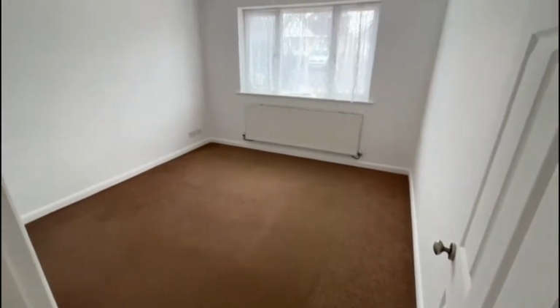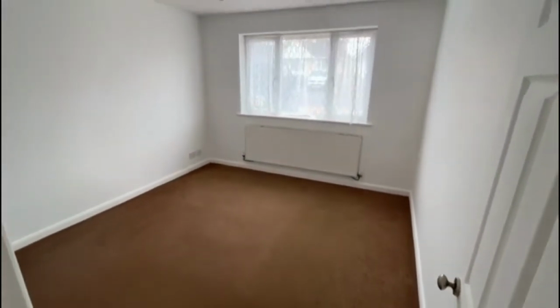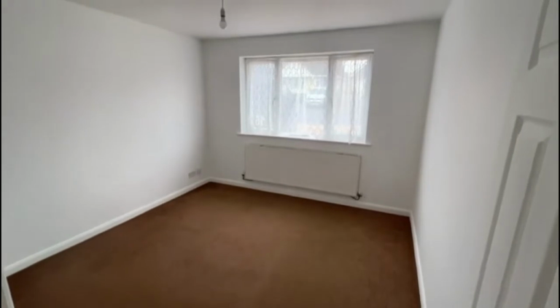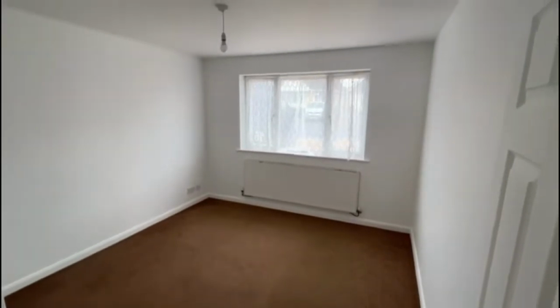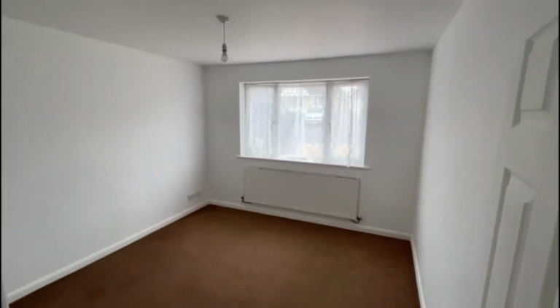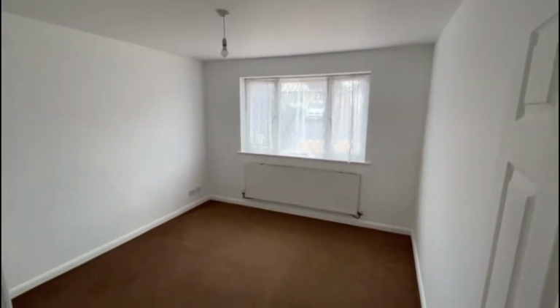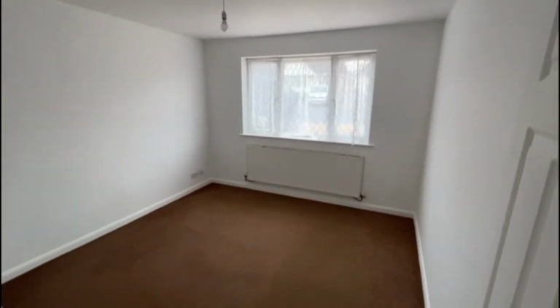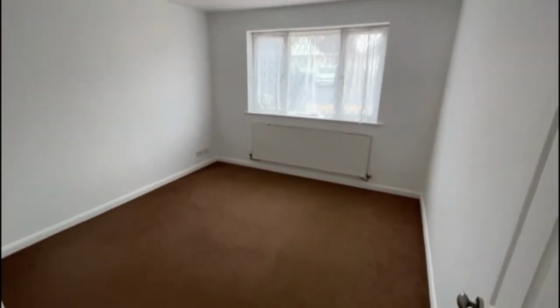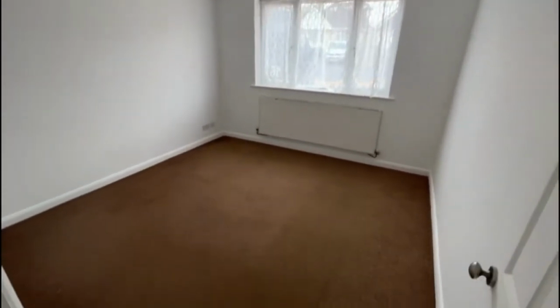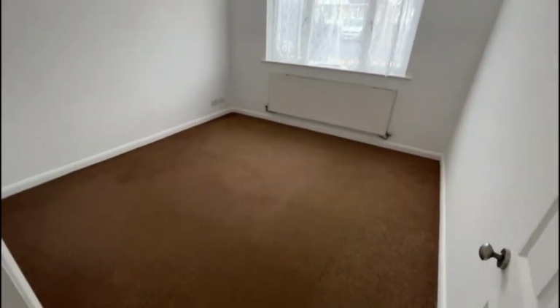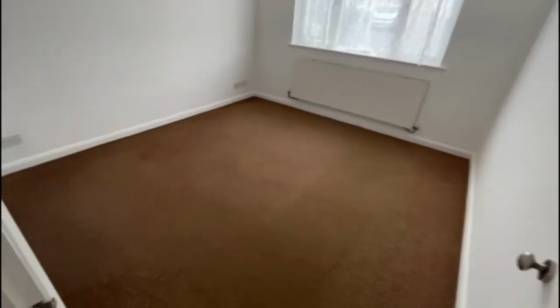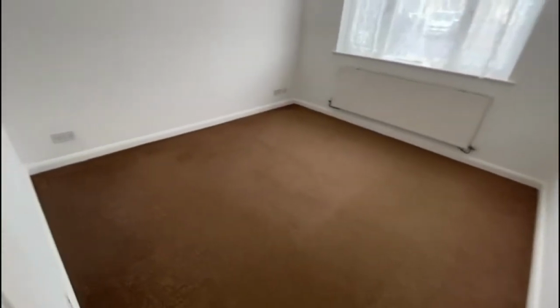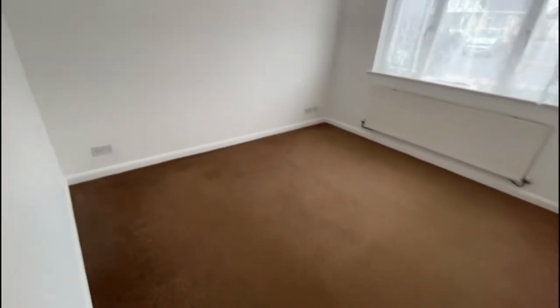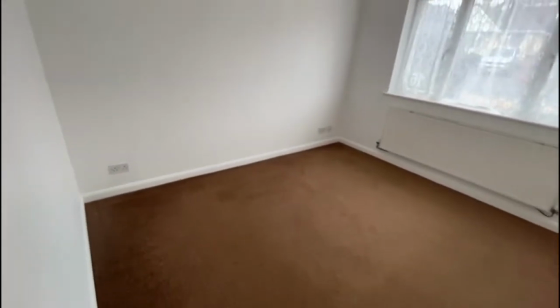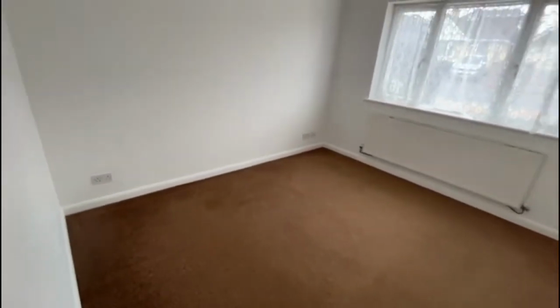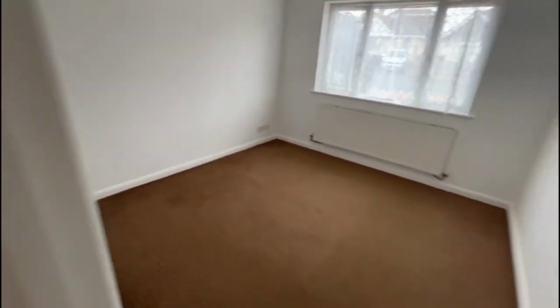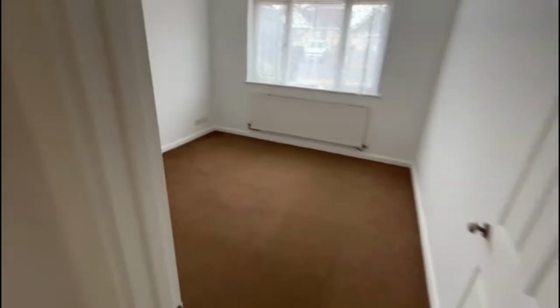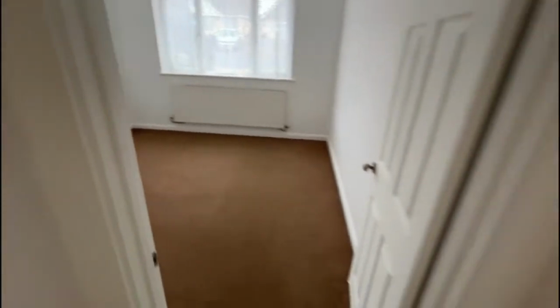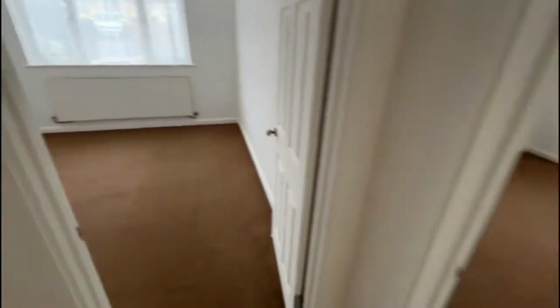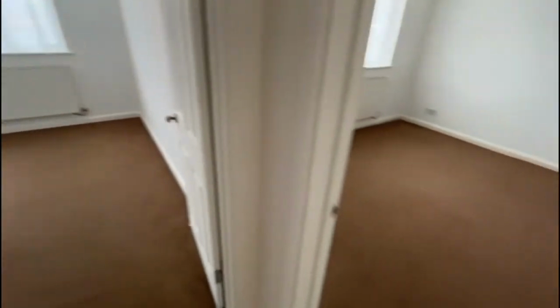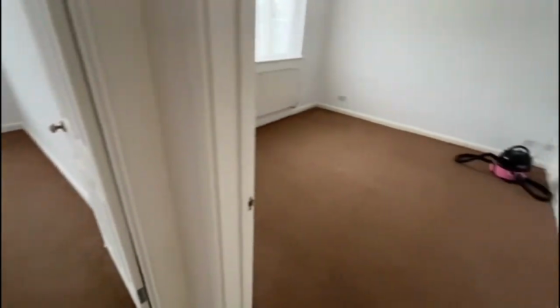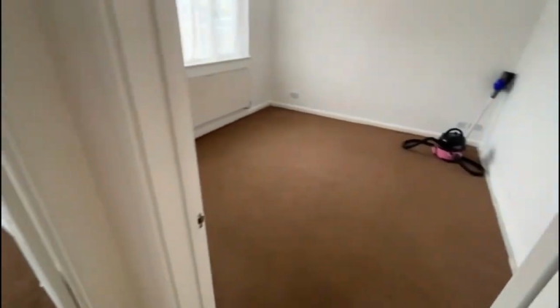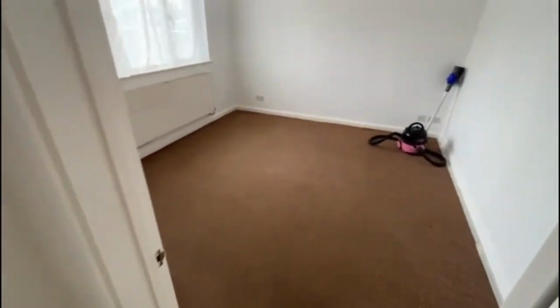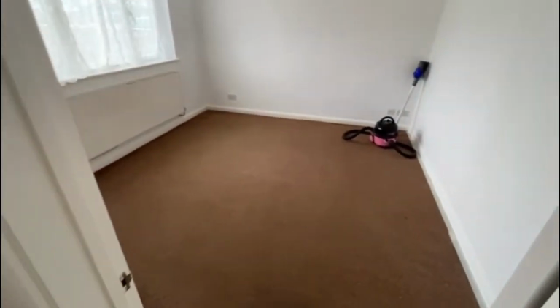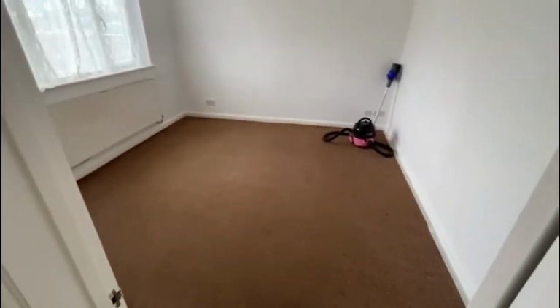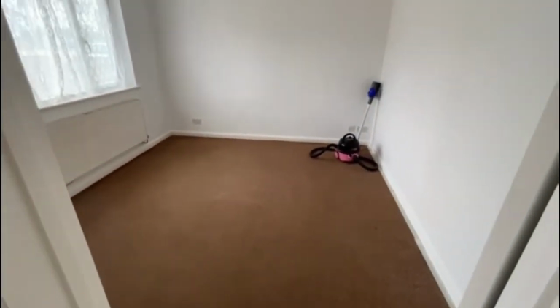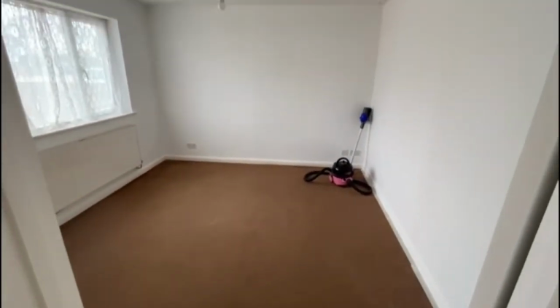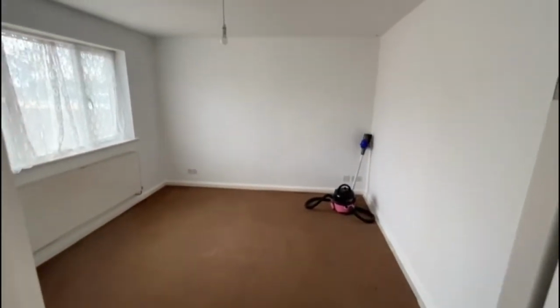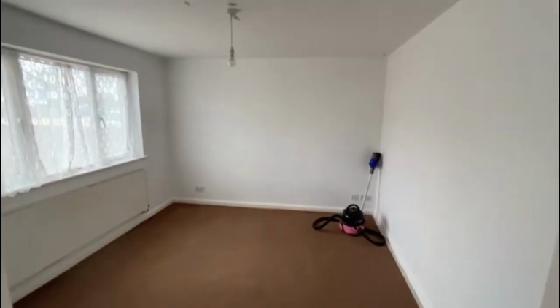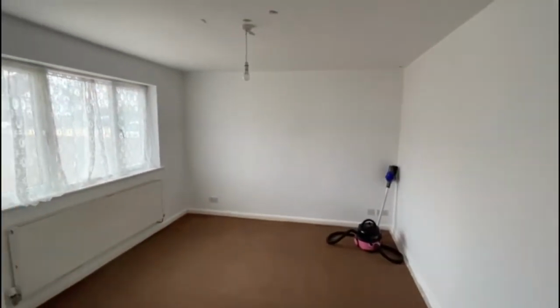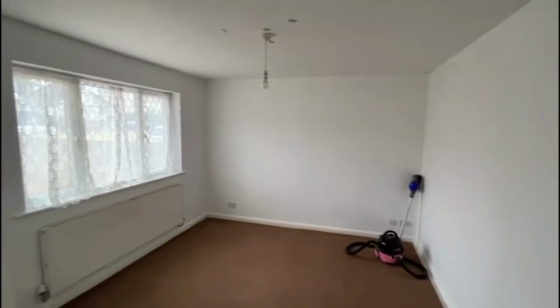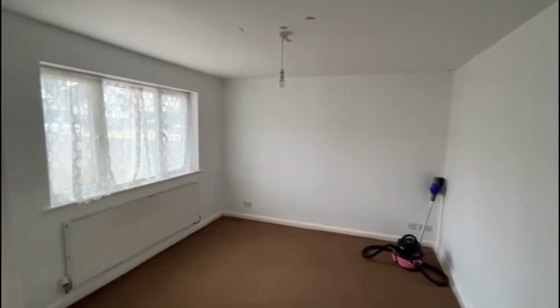We're going to come into bedroom number two, which faces over the front — a good size double, again neutral decor. Bedroom number one is a slightly larger room, and this also overlooks the front of the property.